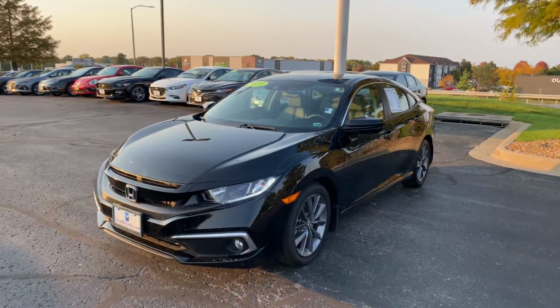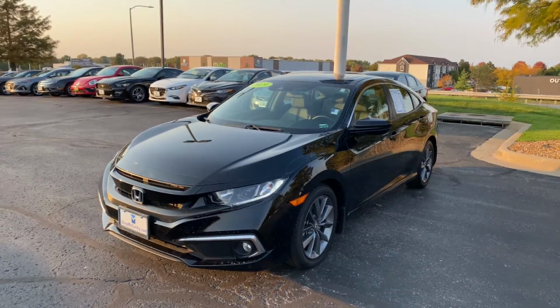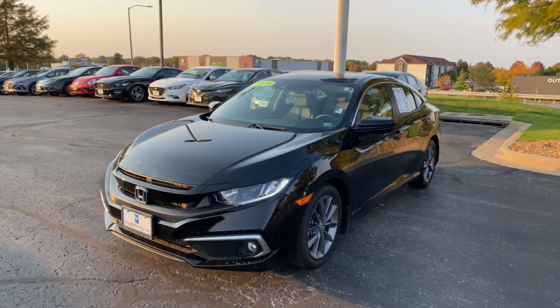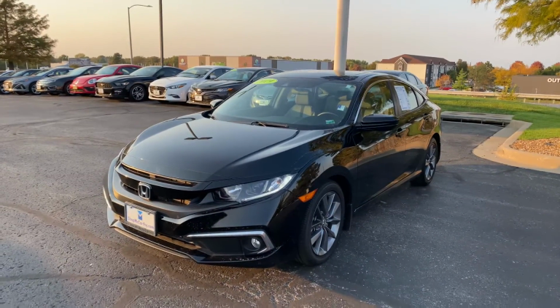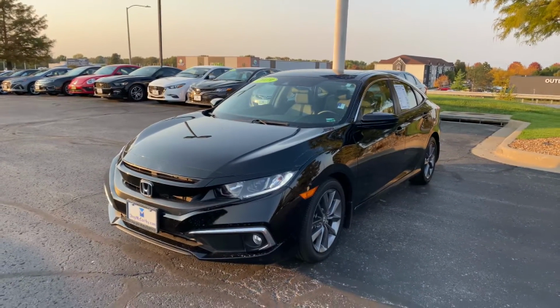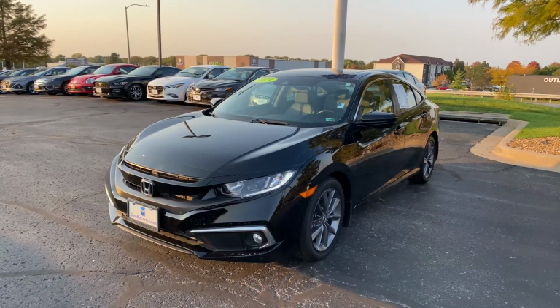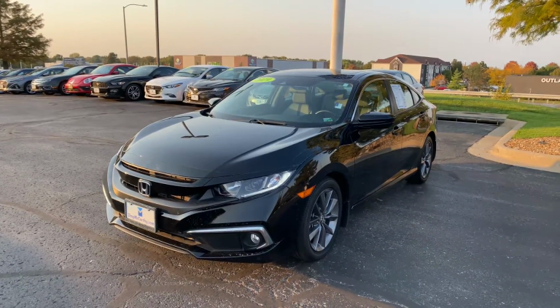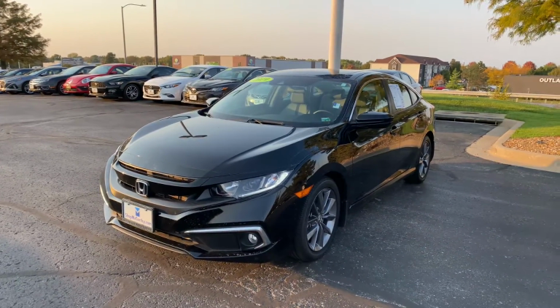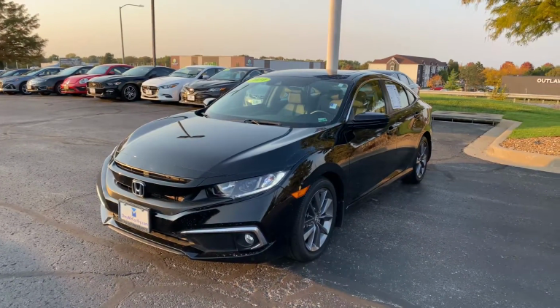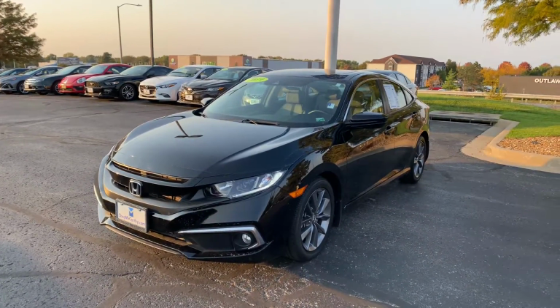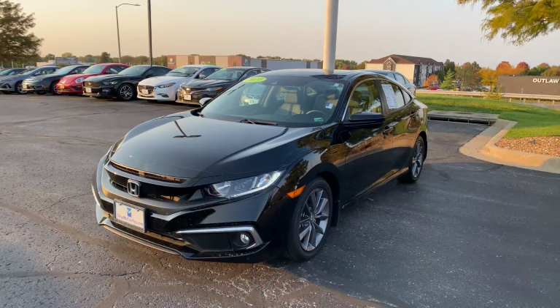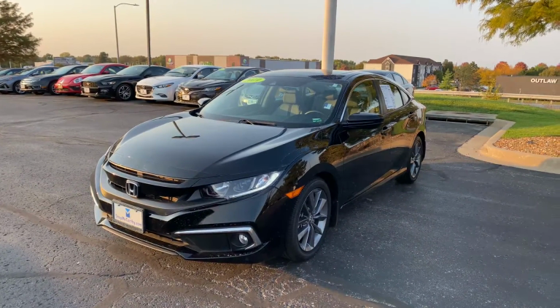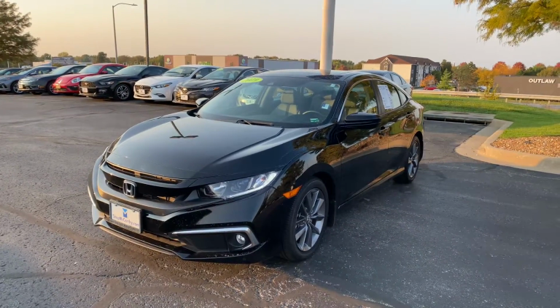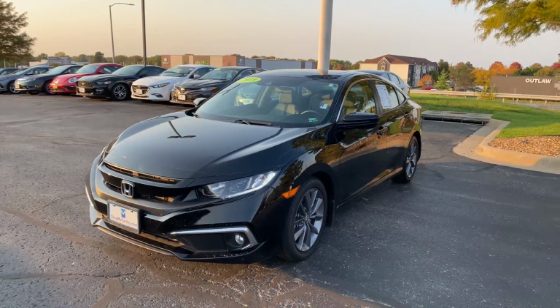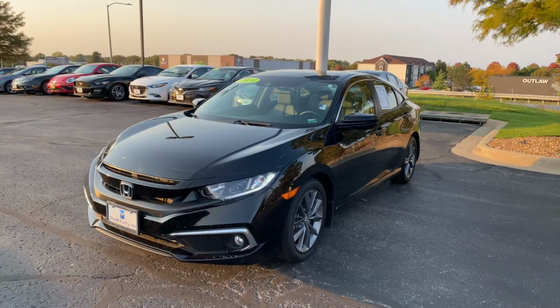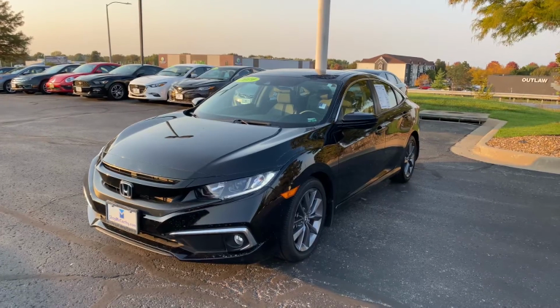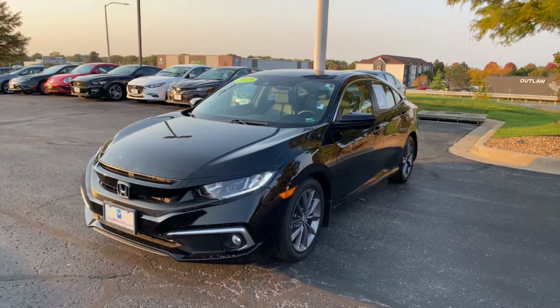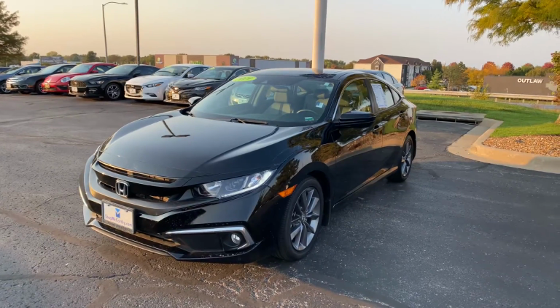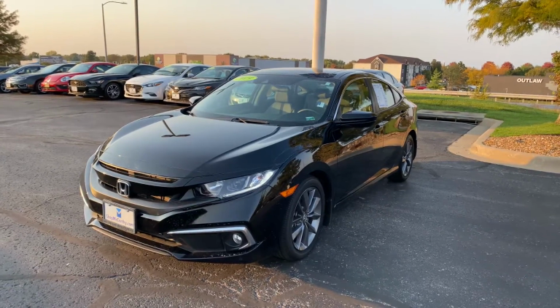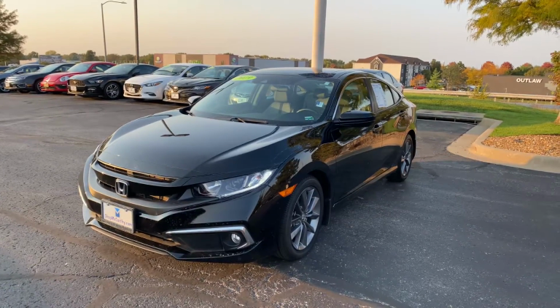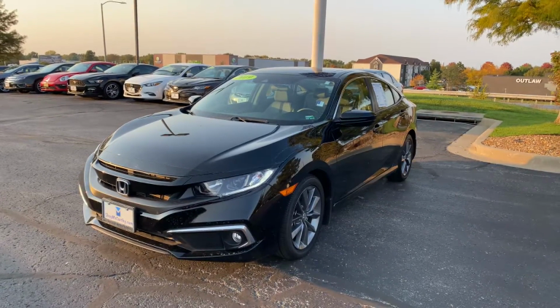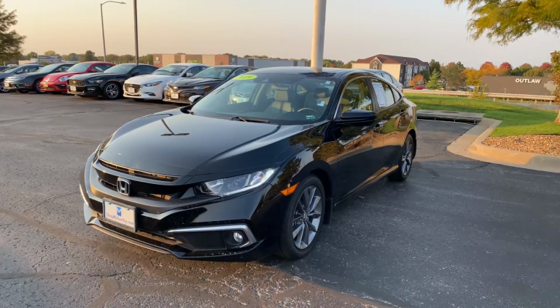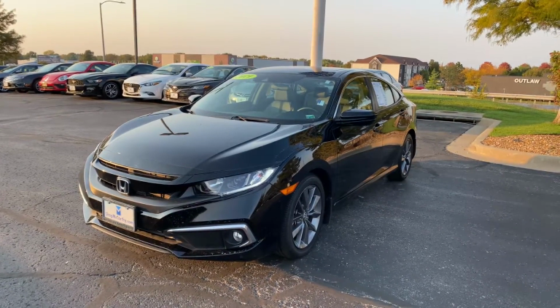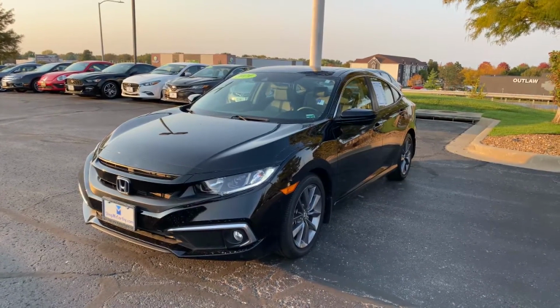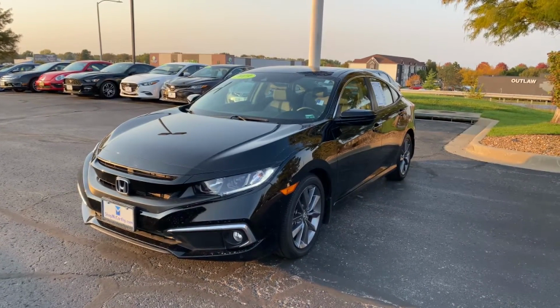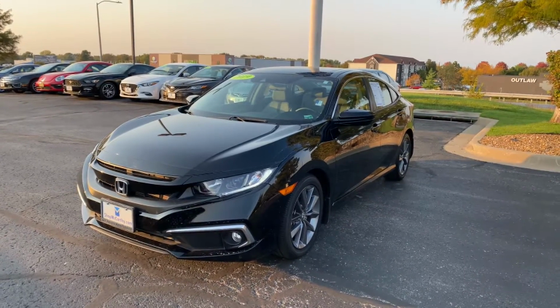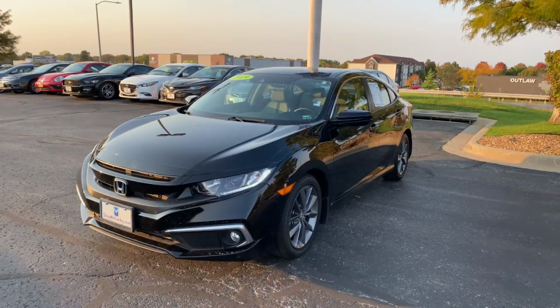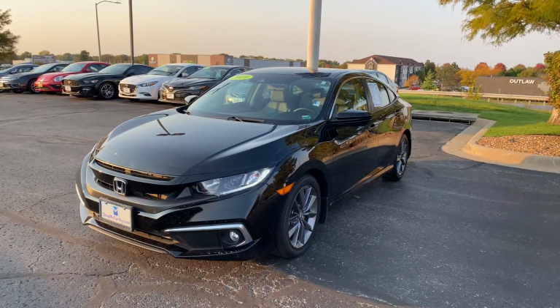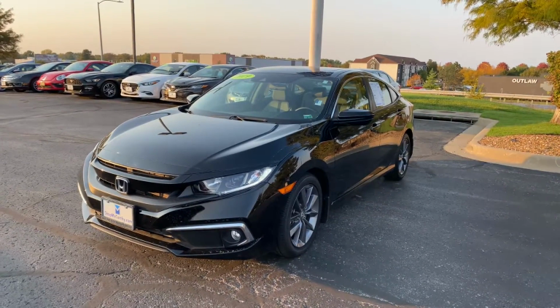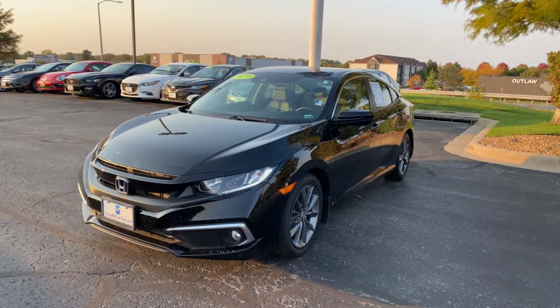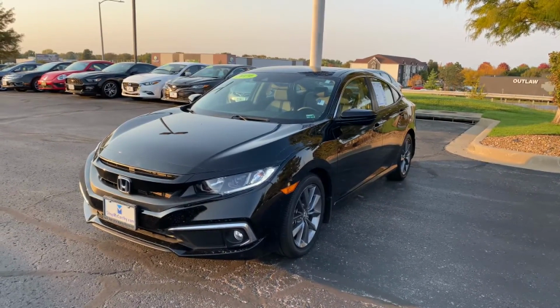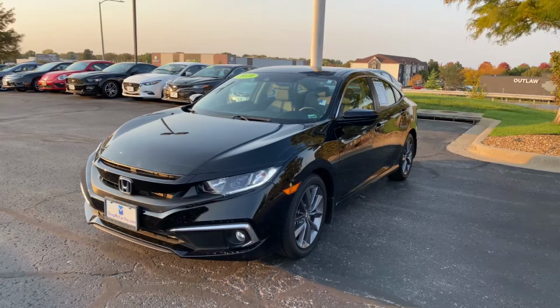Hey guys, Matt Croissants here at McCarthy Hyundai Blue Springs, Missouri, getting you some information on this 2019 Honda Civic.